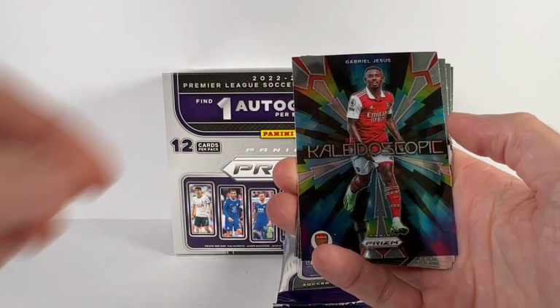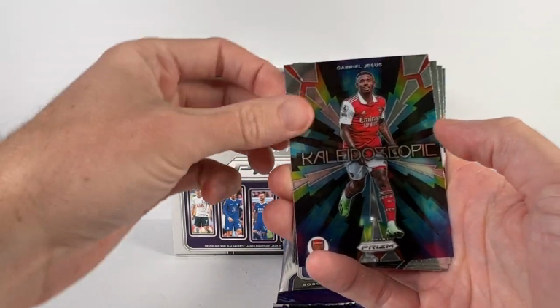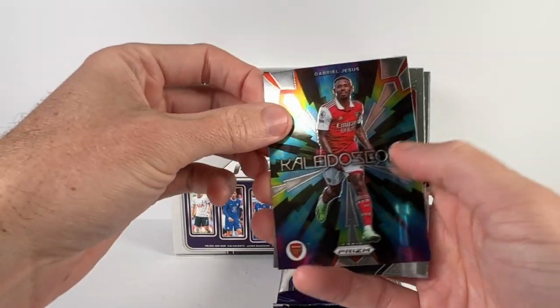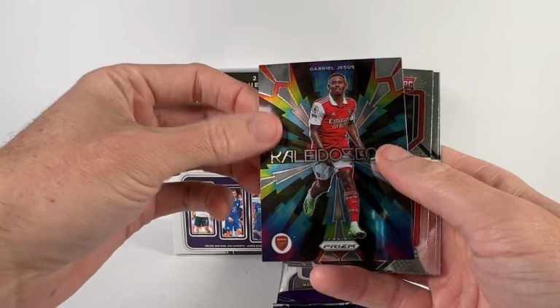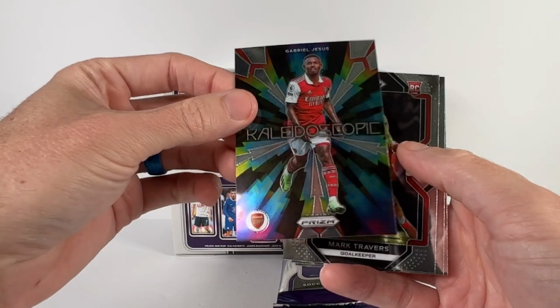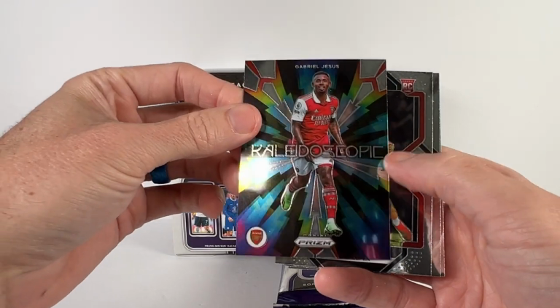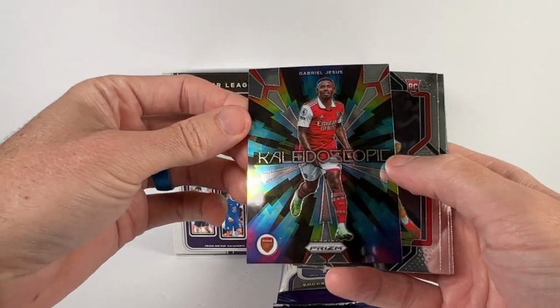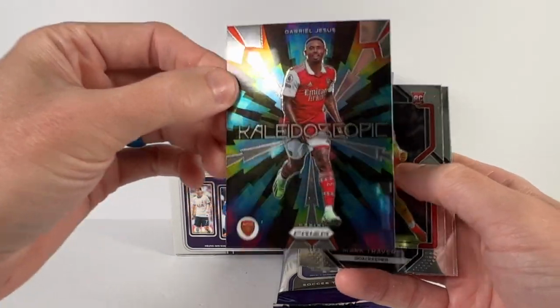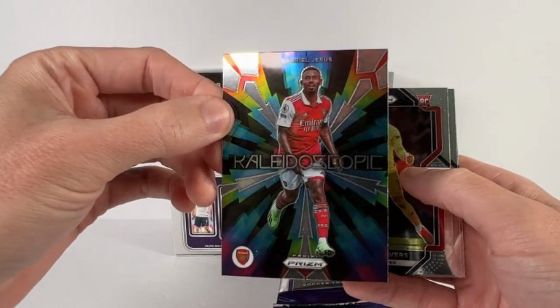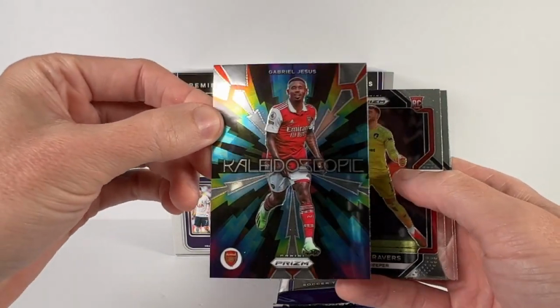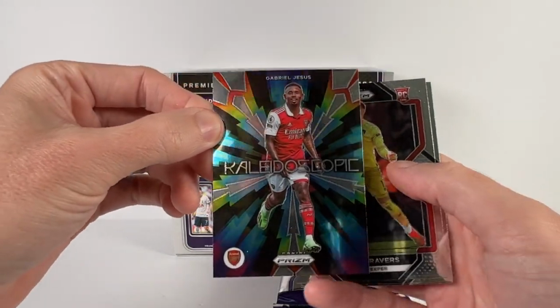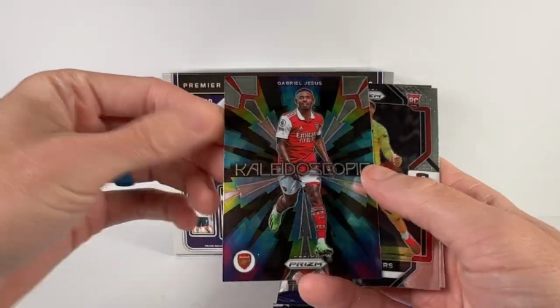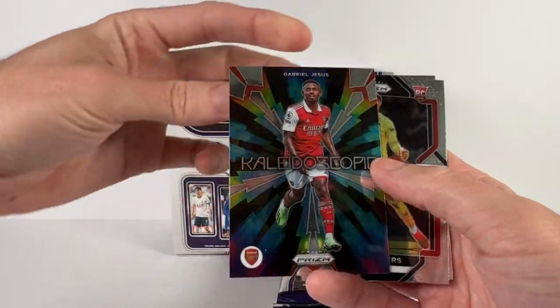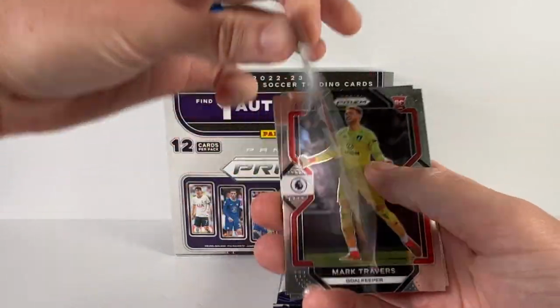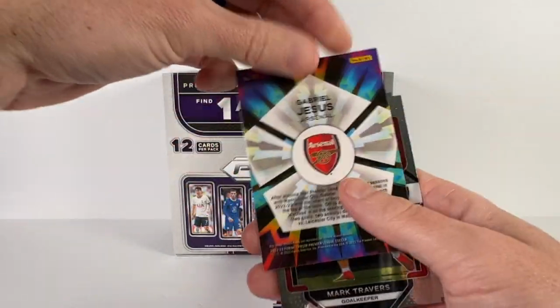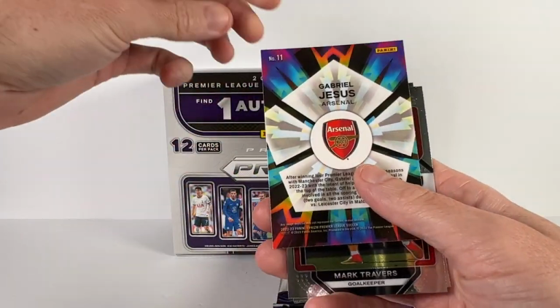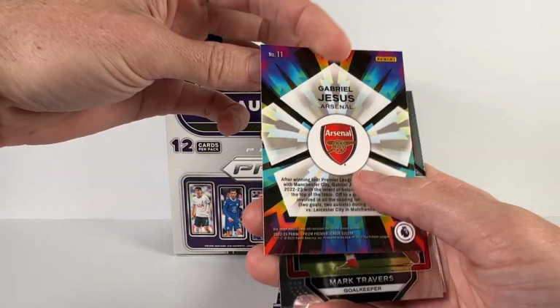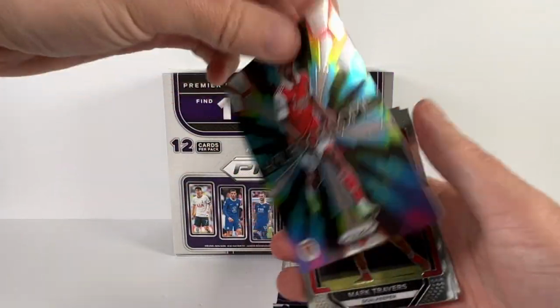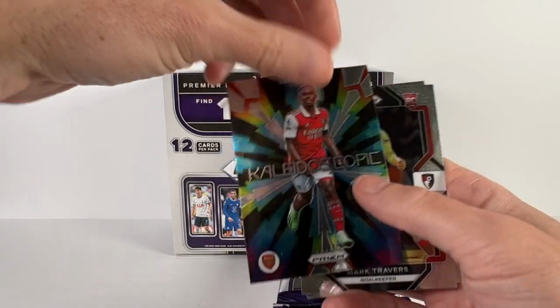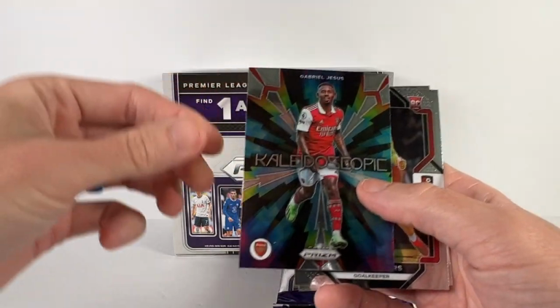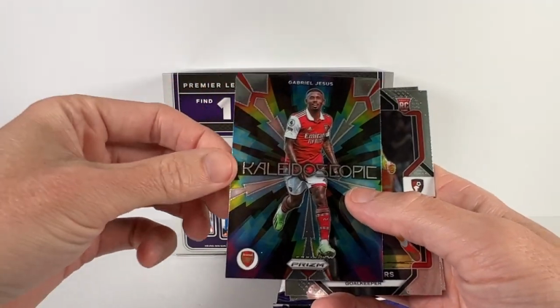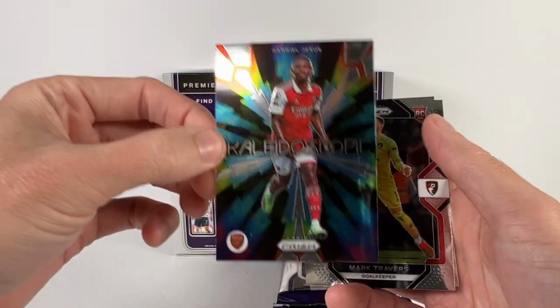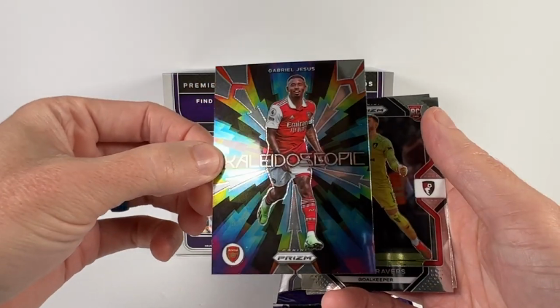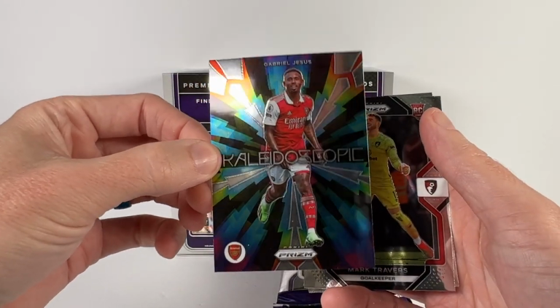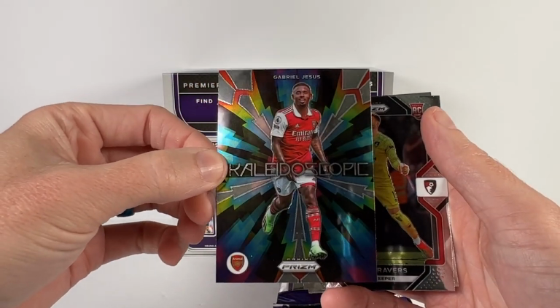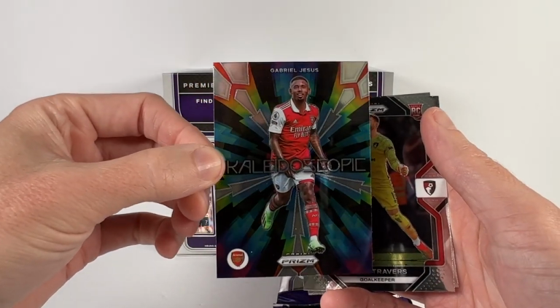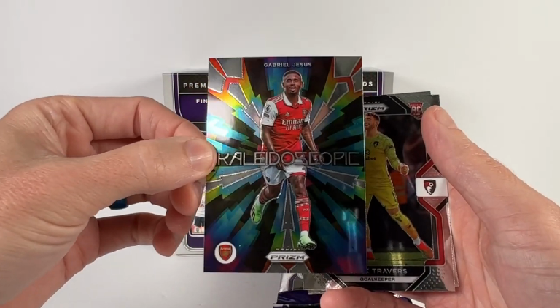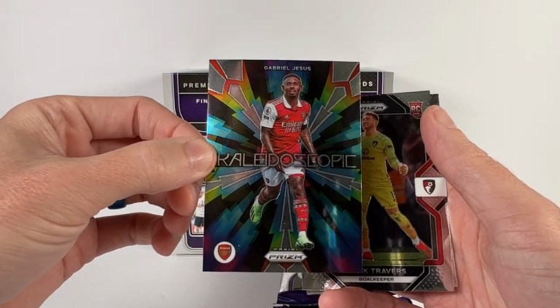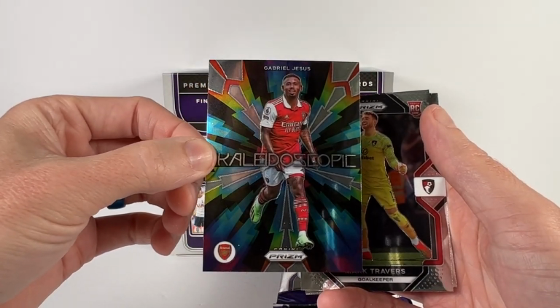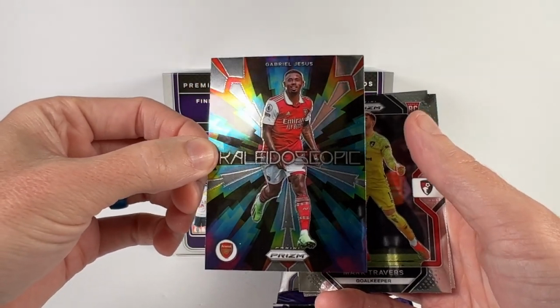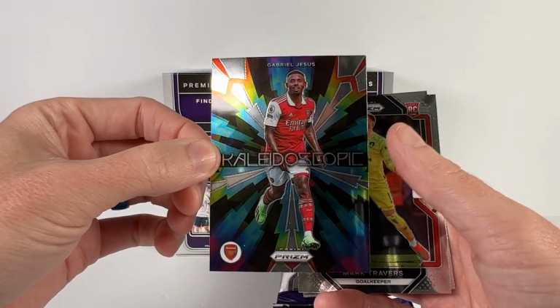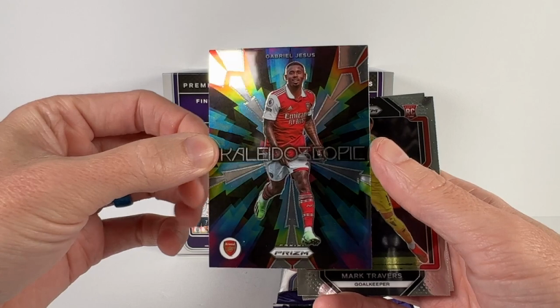A Gabrielle Jesus Kaleidoscope — I don't believe these are numbered or anything, but that's a cool looking card. He's back from injury.